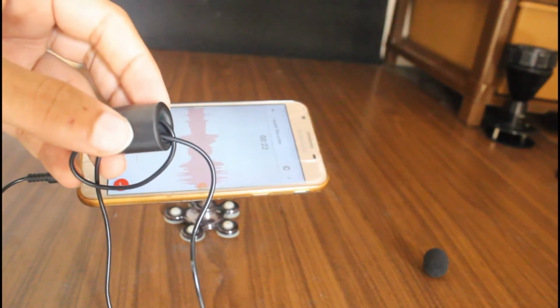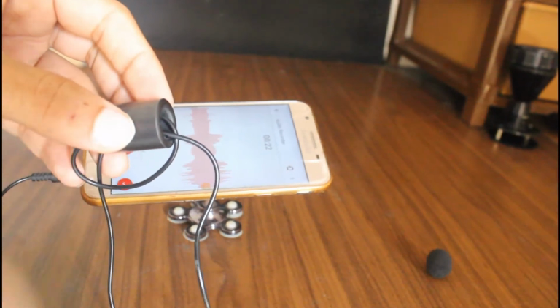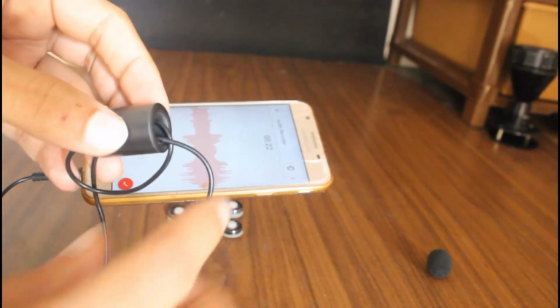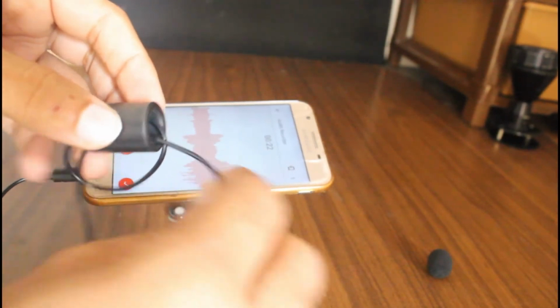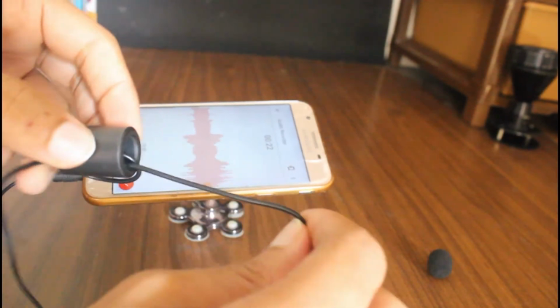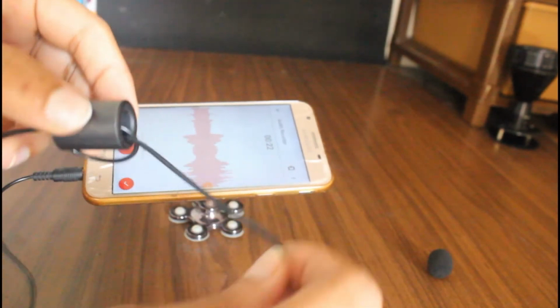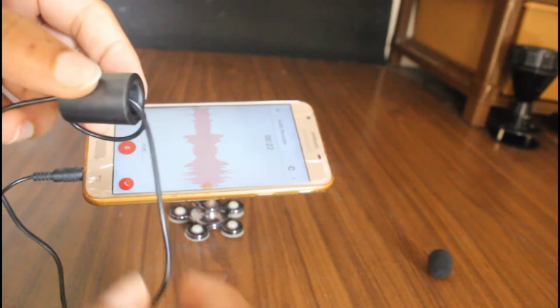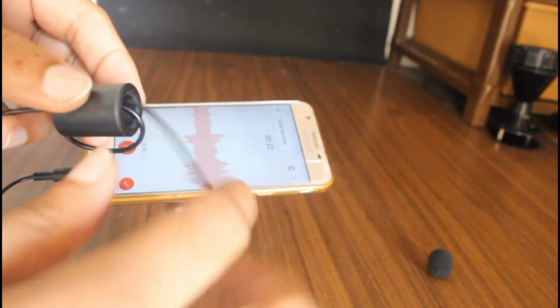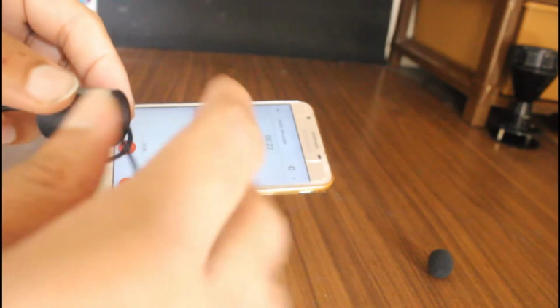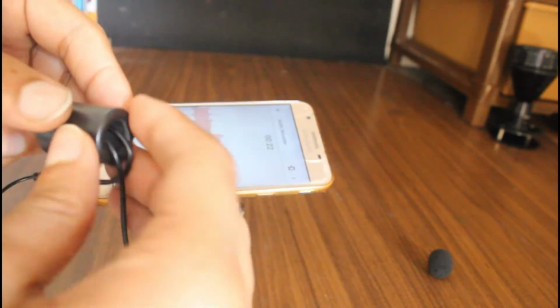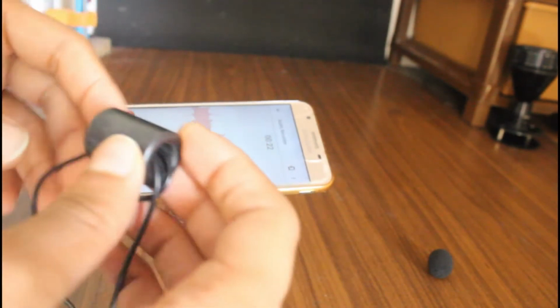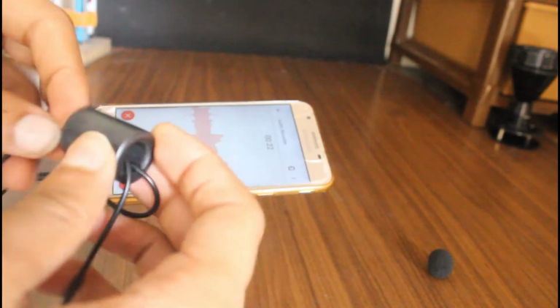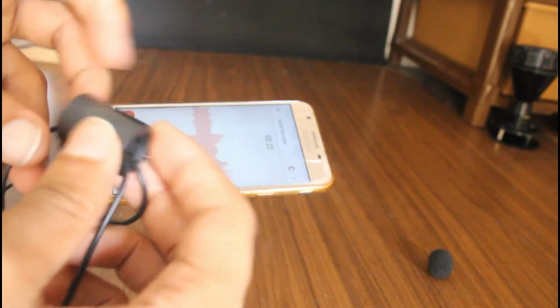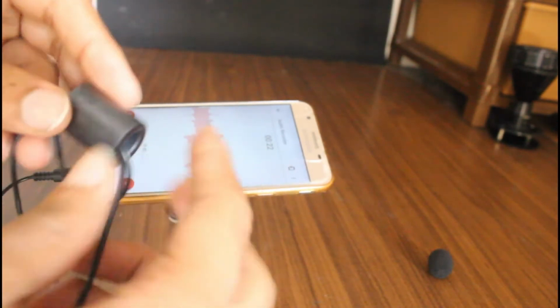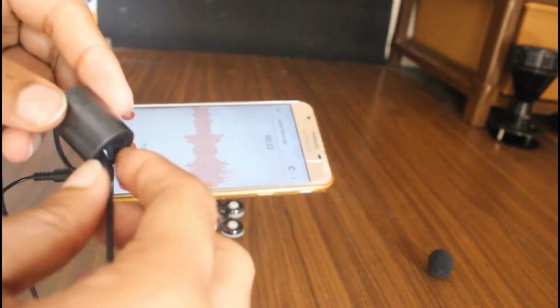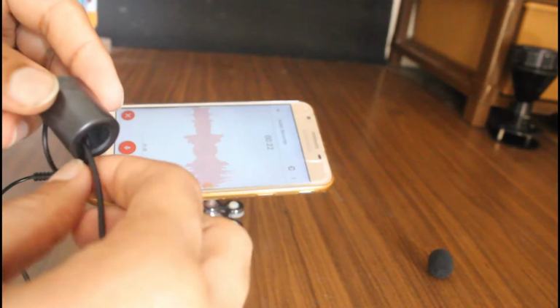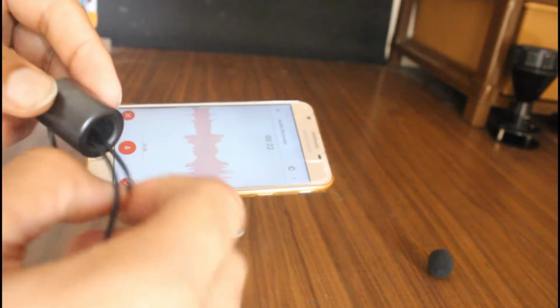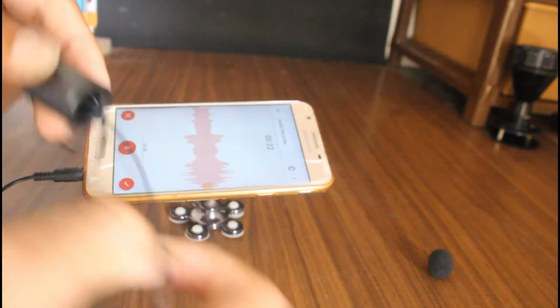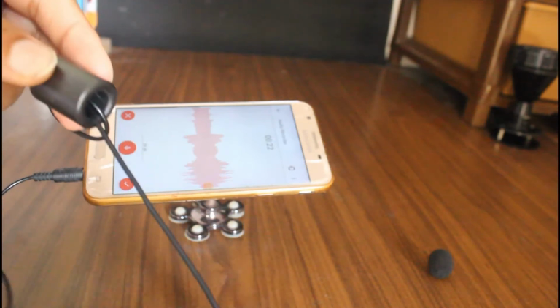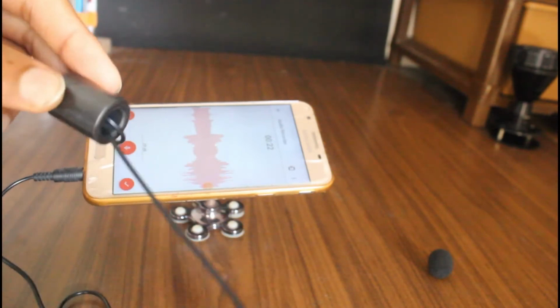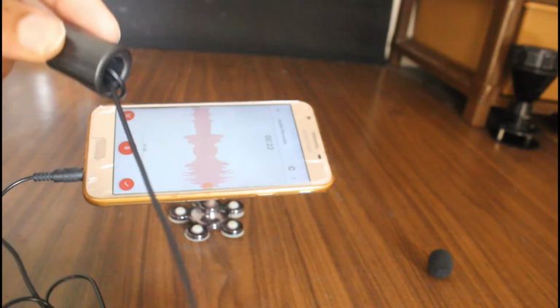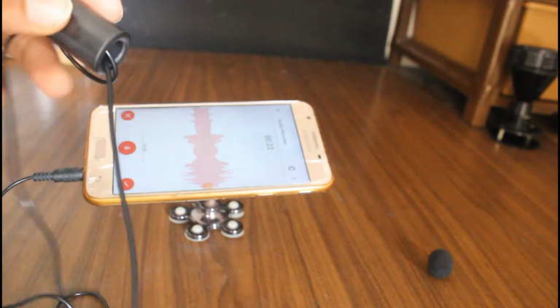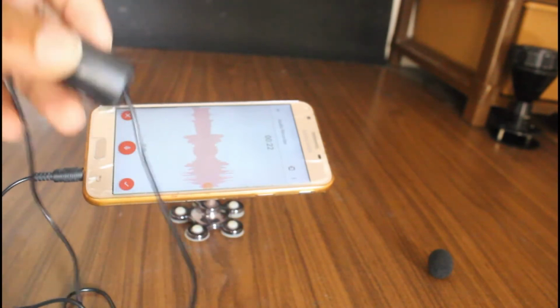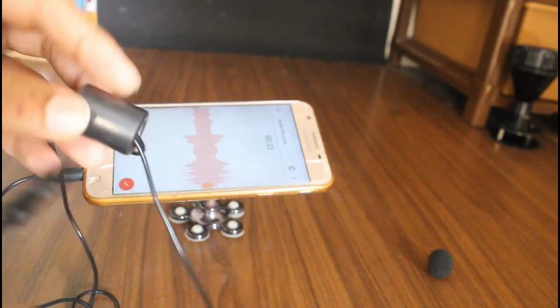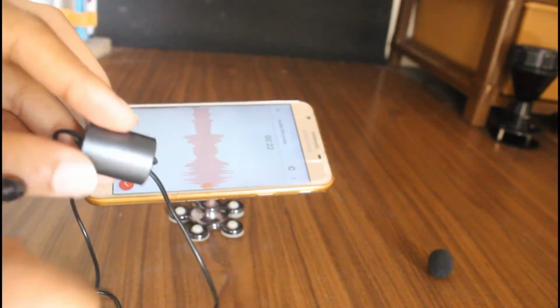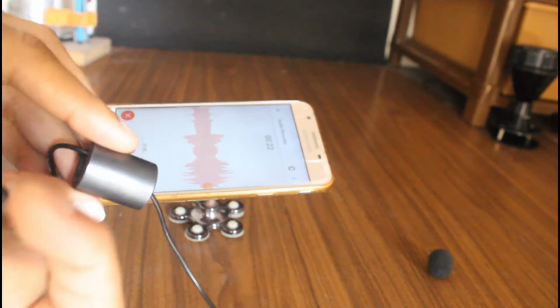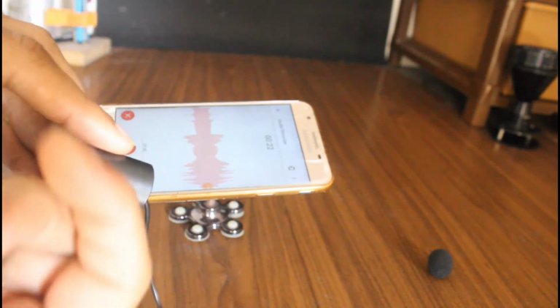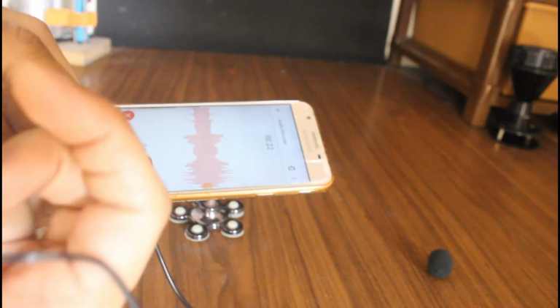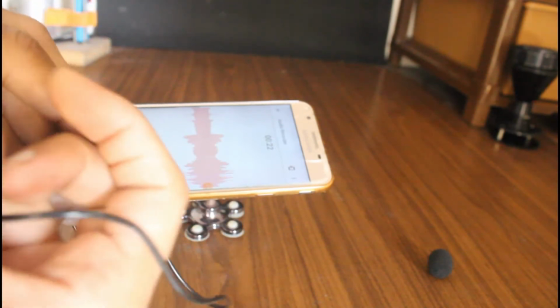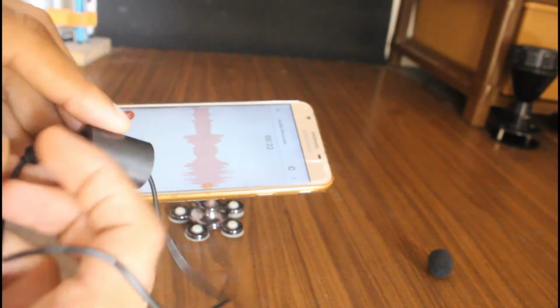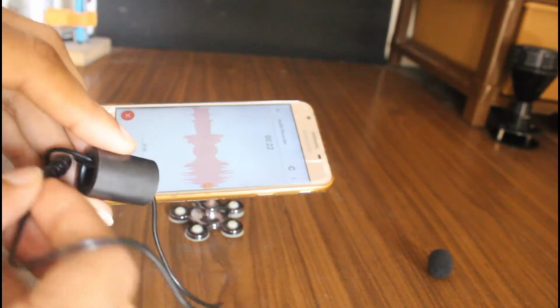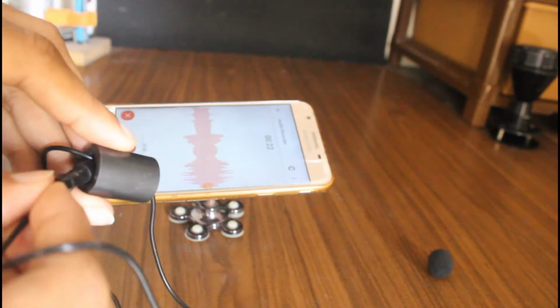Using the clip is easier, but I have to take it out from the device and it will interrupt the recording, so it's not a good idea.